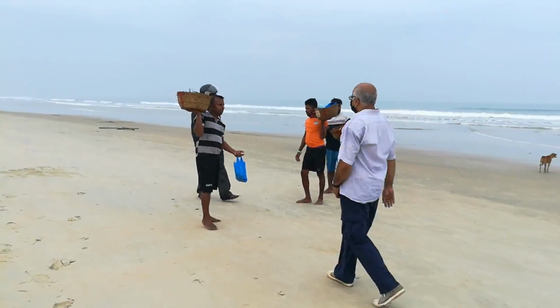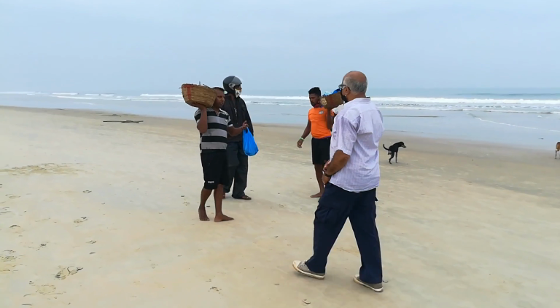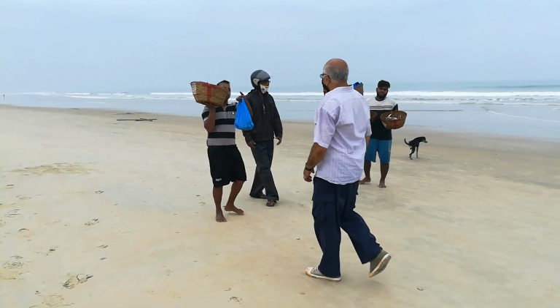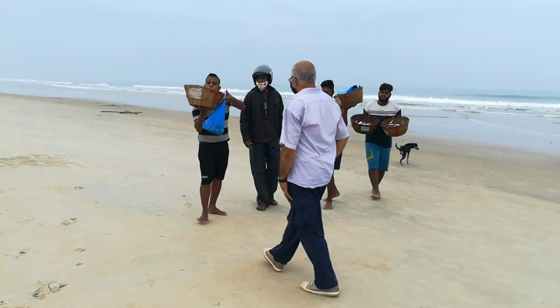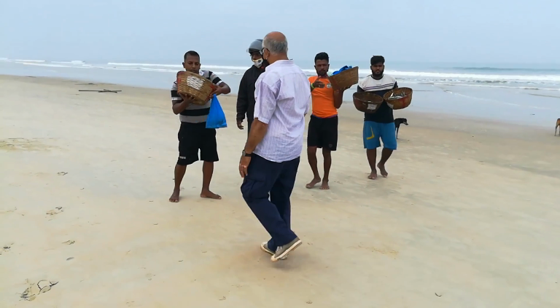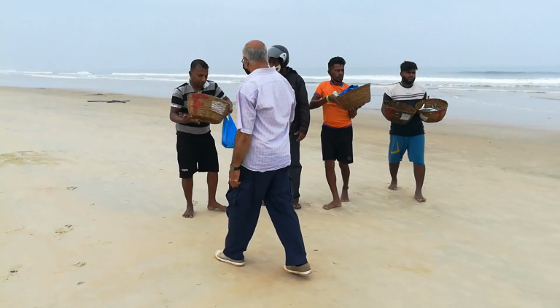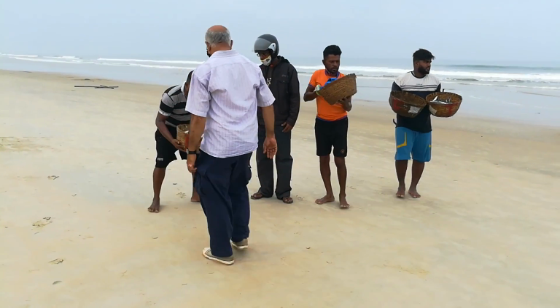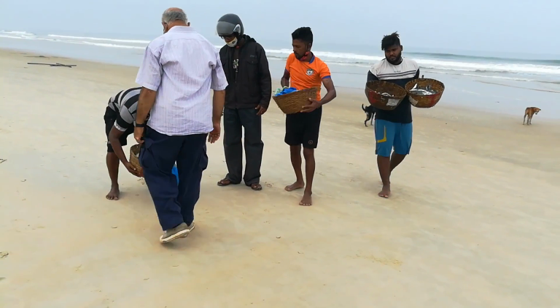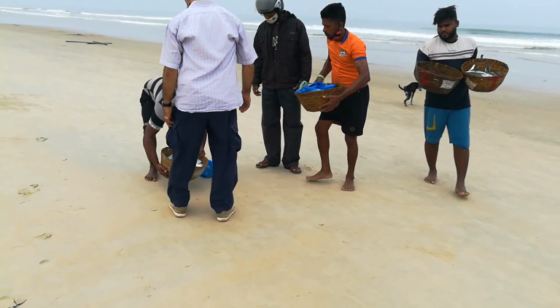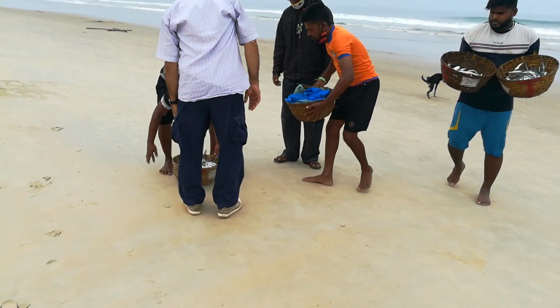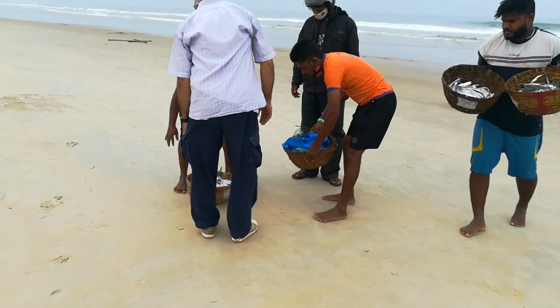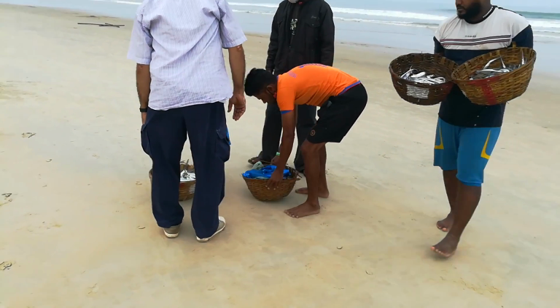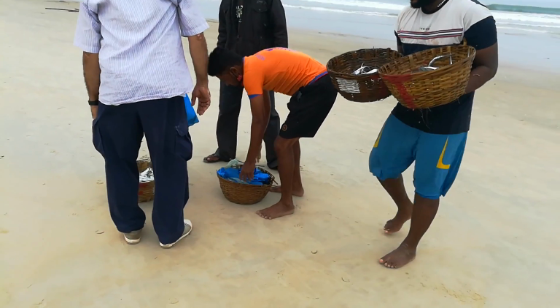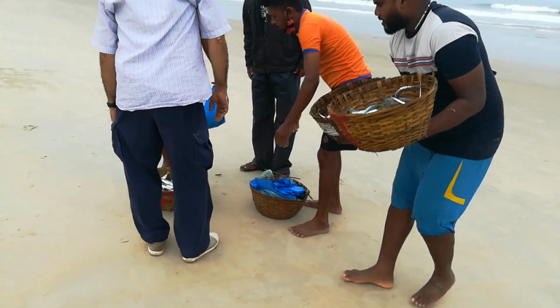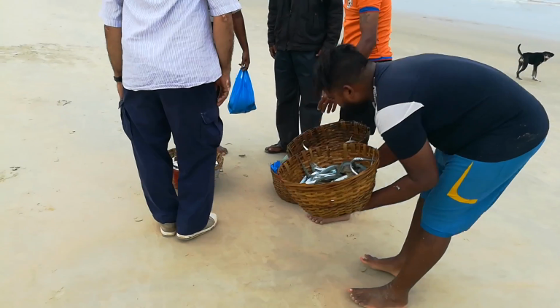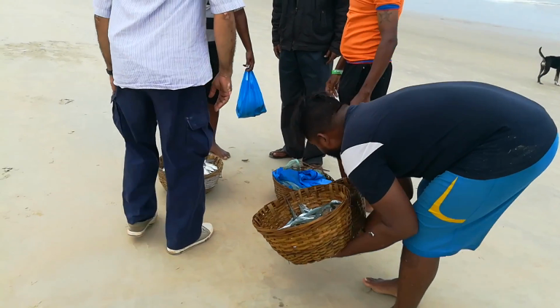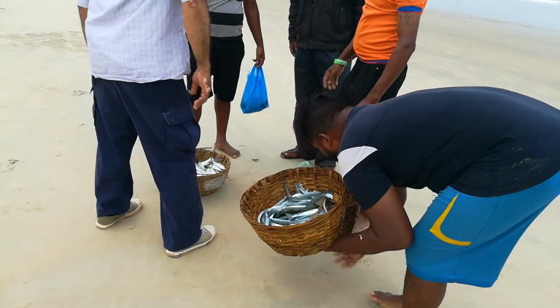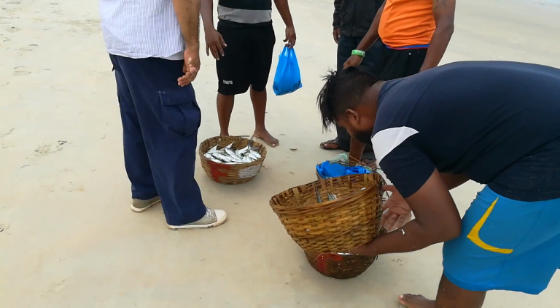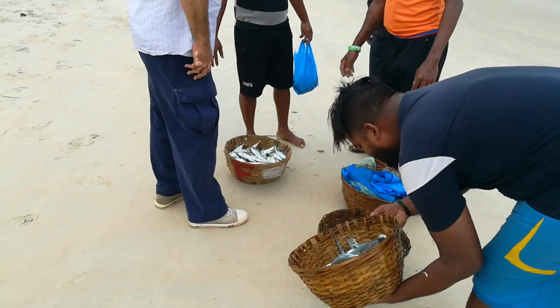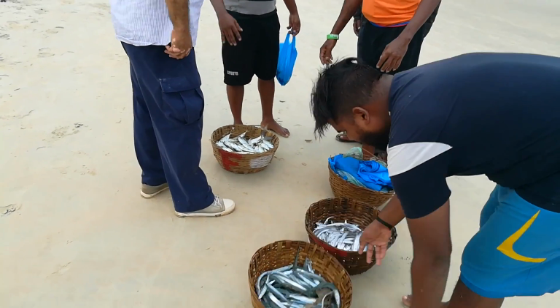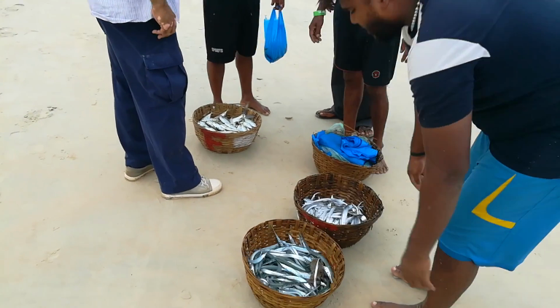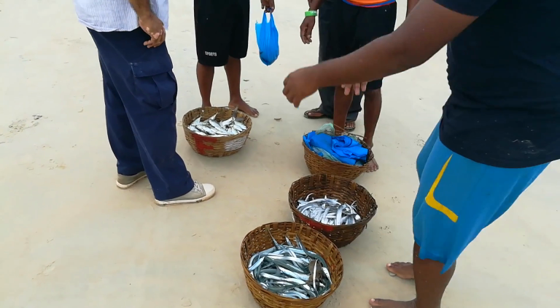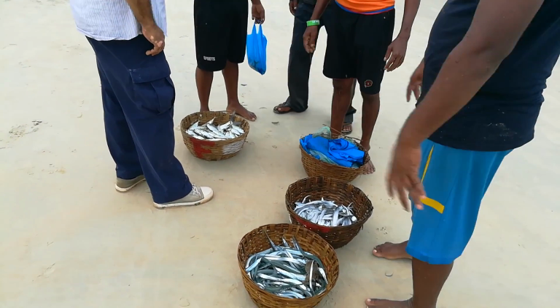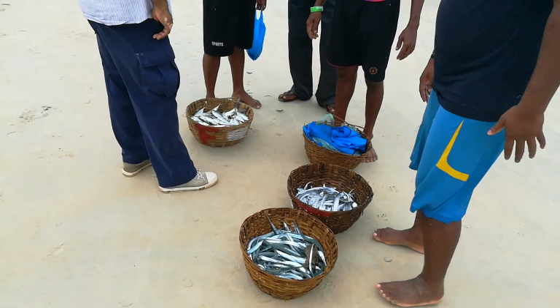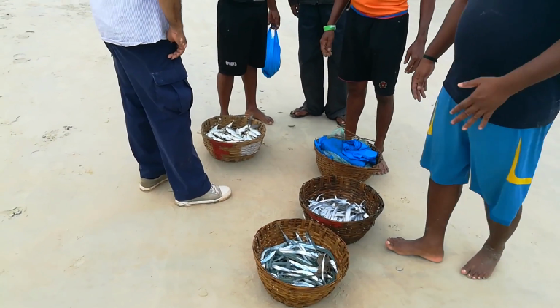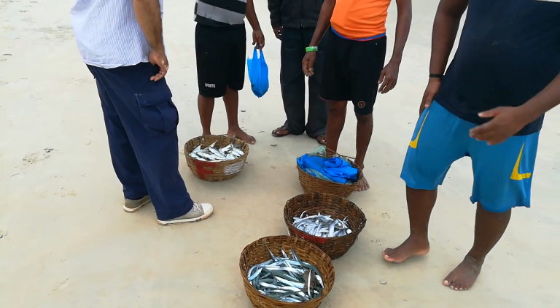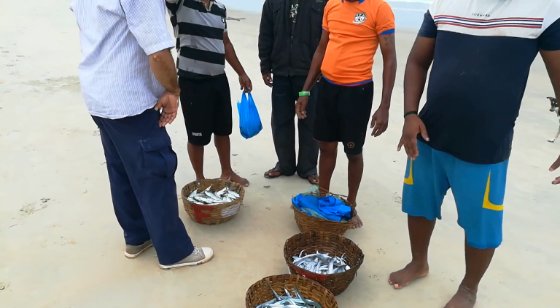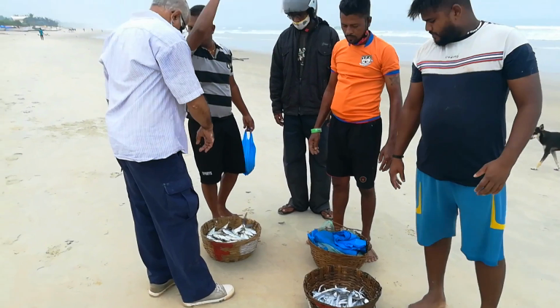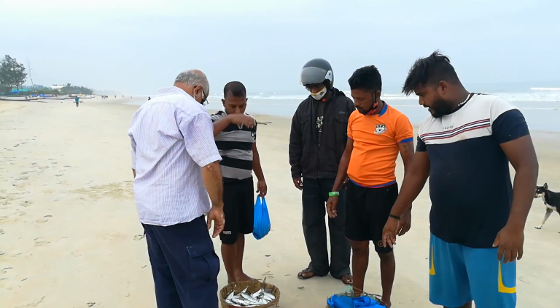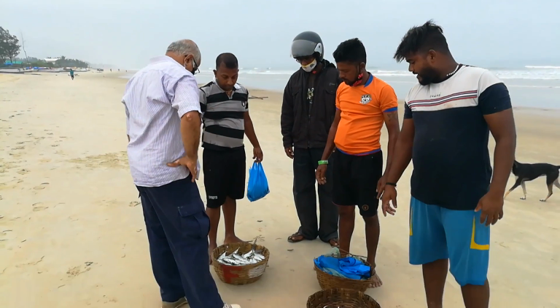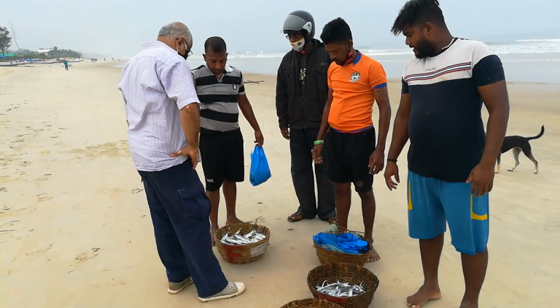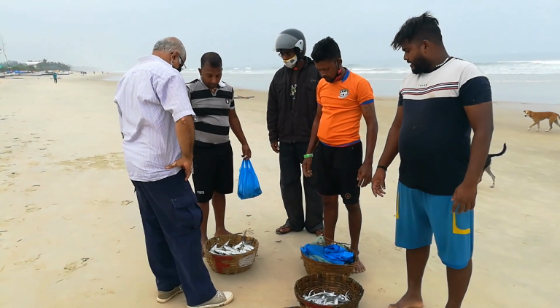Soon after they bring in the catch, buyers come and start looking at what they caught. Looks like some bargaining going on here.